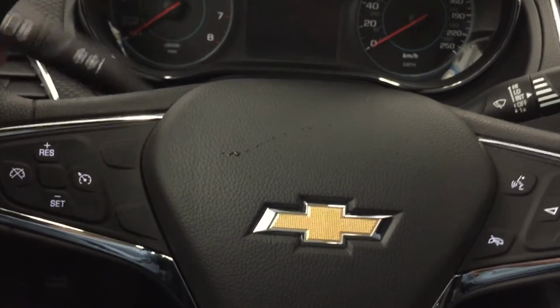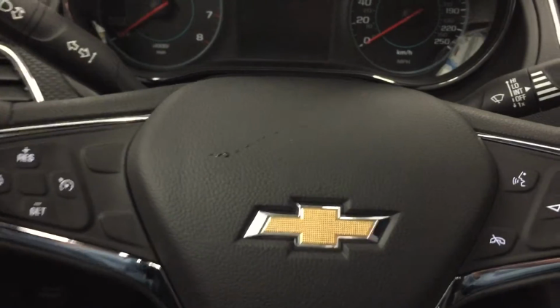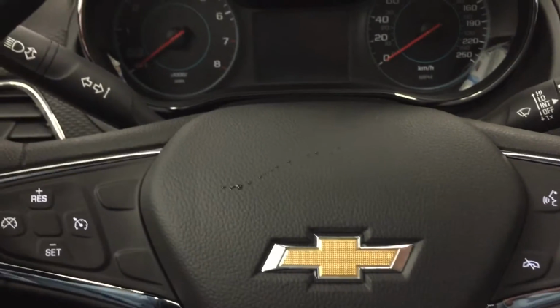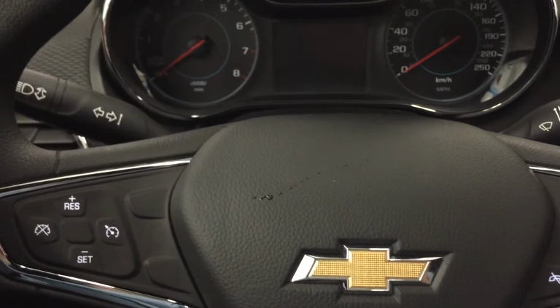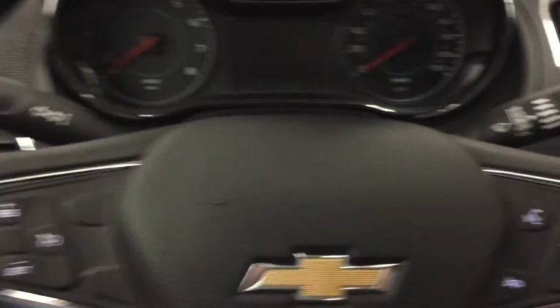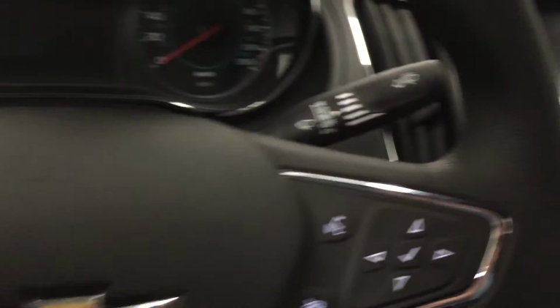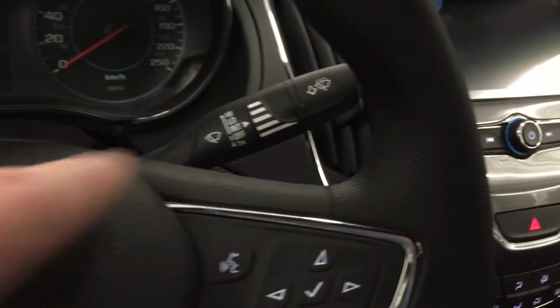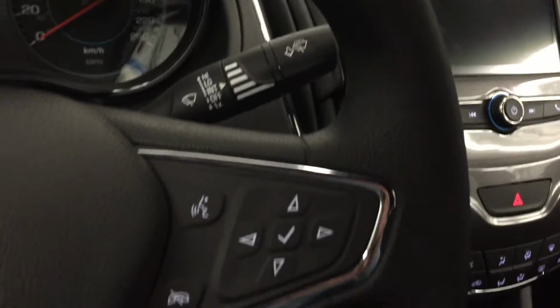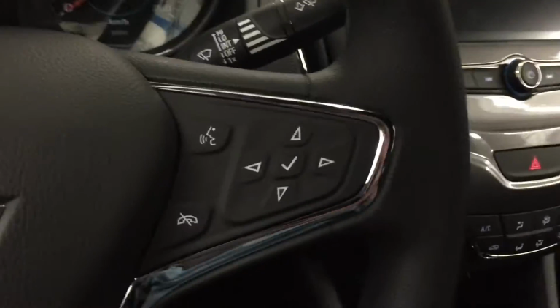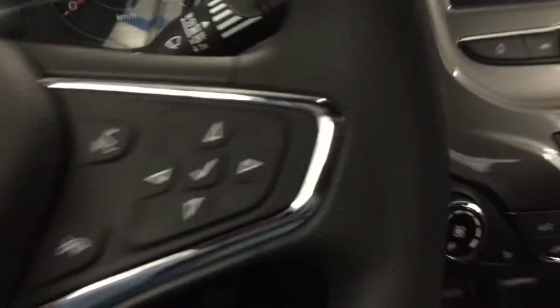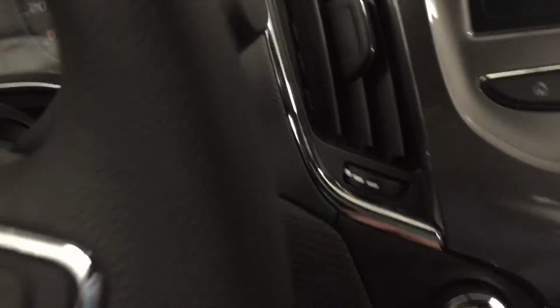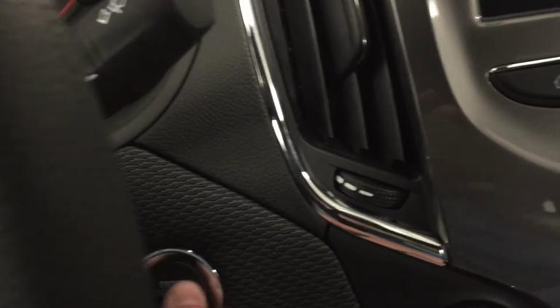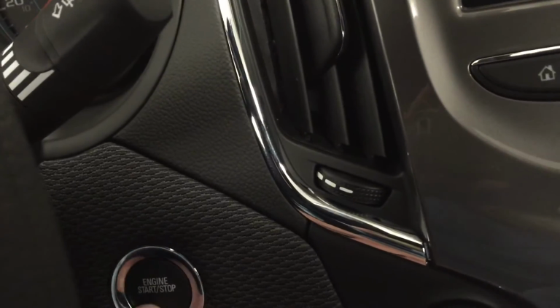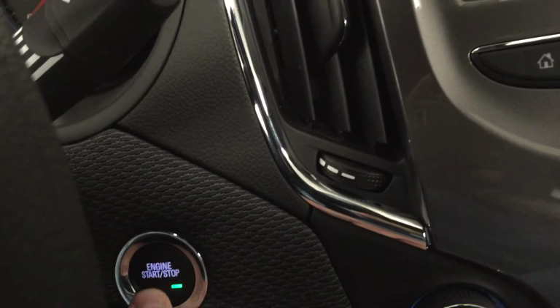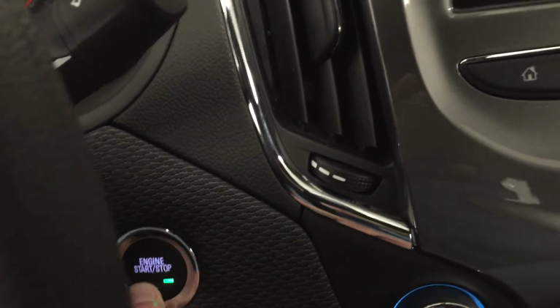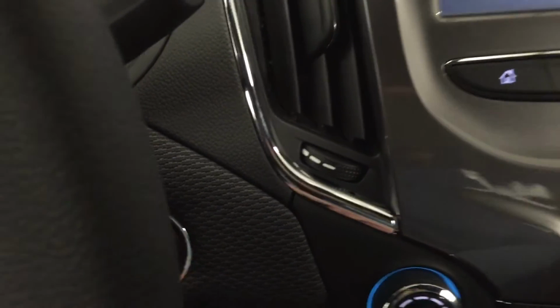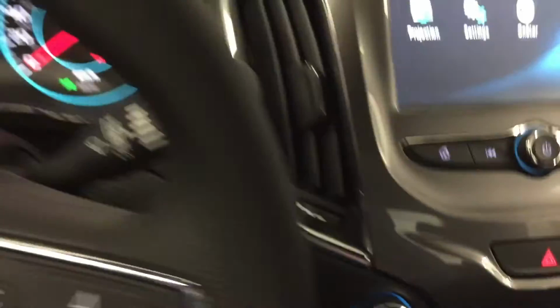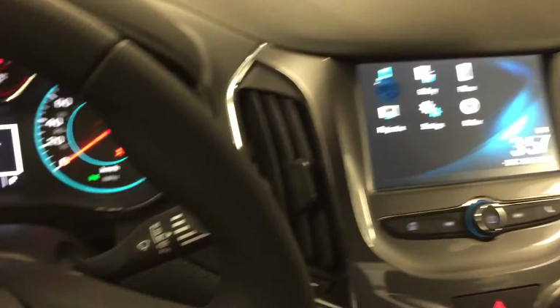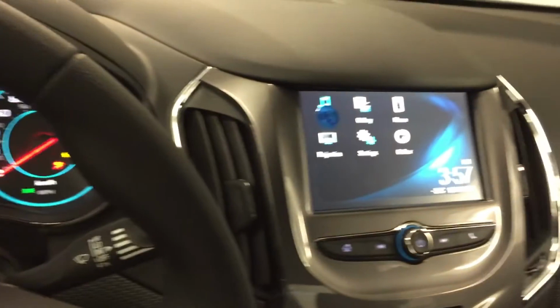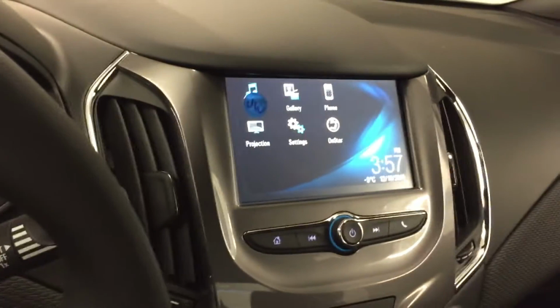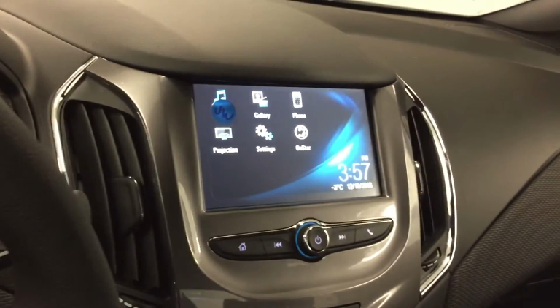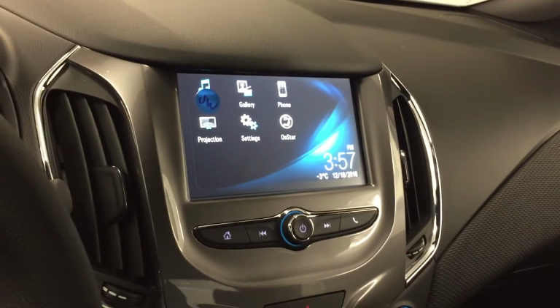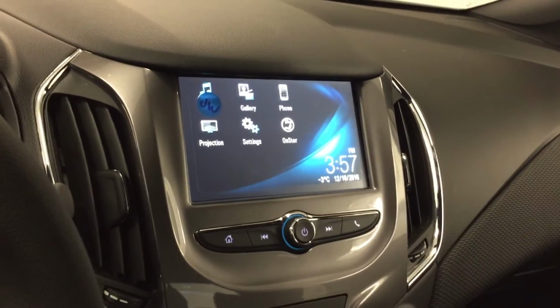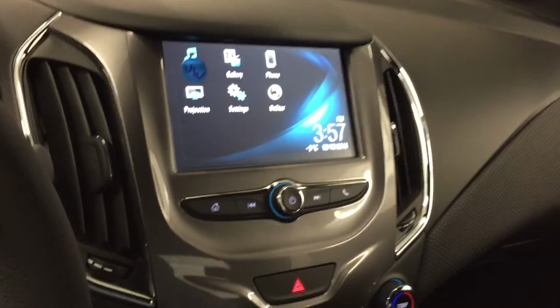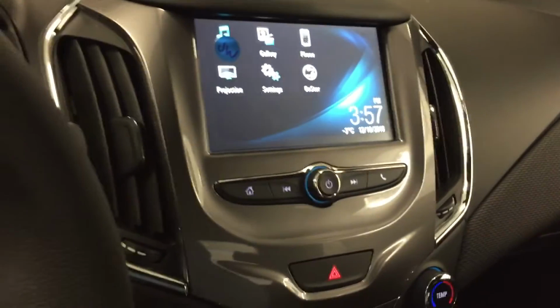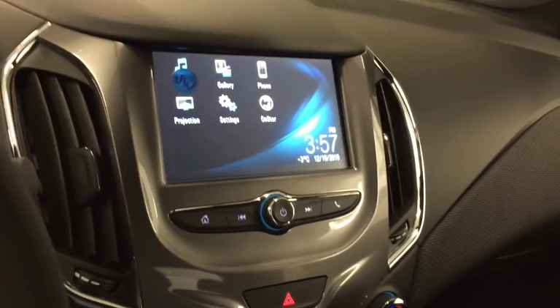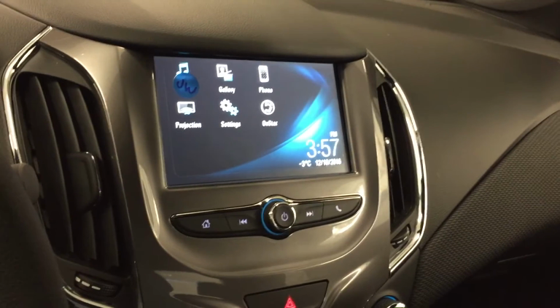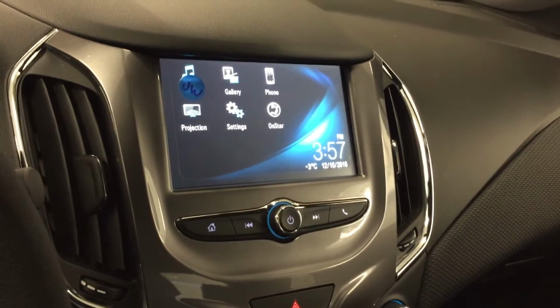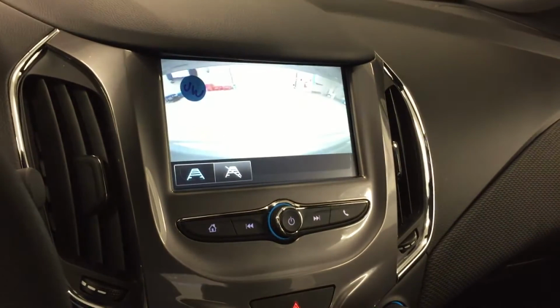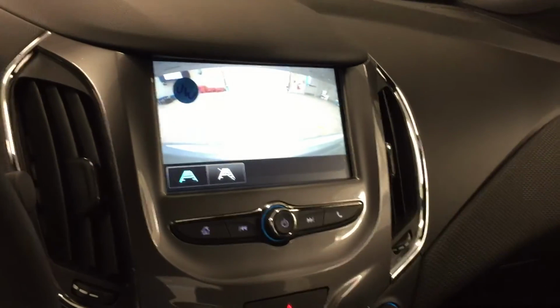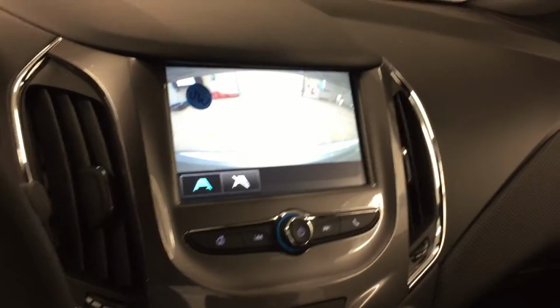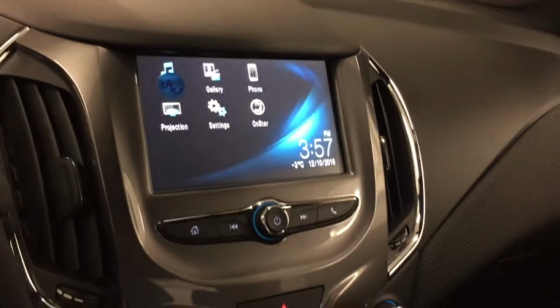Here's your signal and high beam operation, wiper operation on the other side. Push-button start here — I'm going to go ahead and give it a little start. You can see all the colors. Rear-view color camera view — put the vehicle in reverse to see what's behind you.